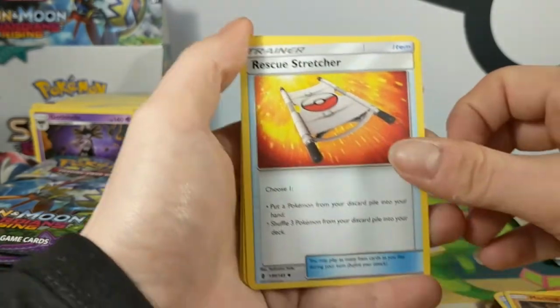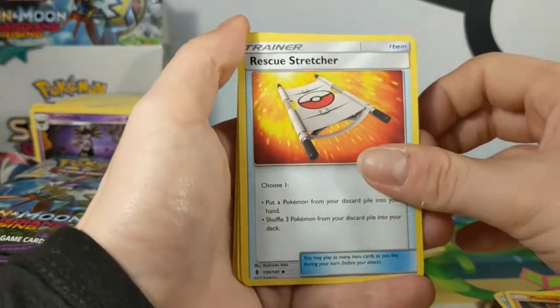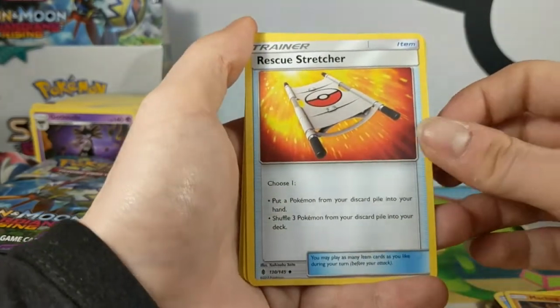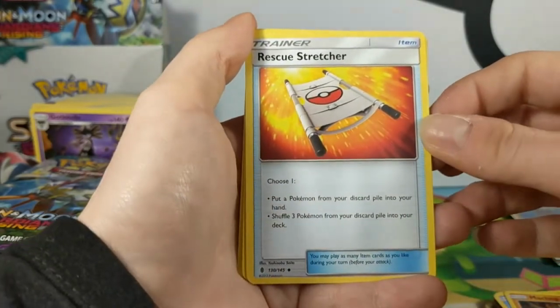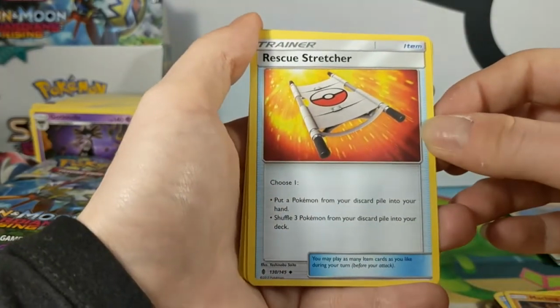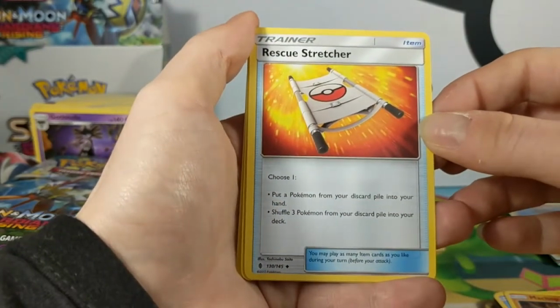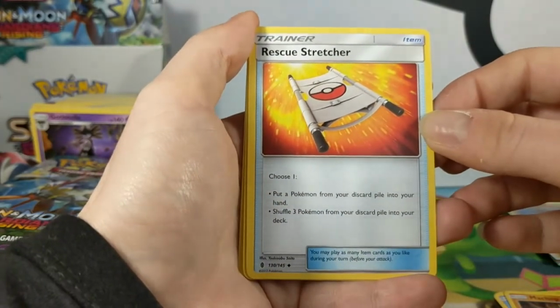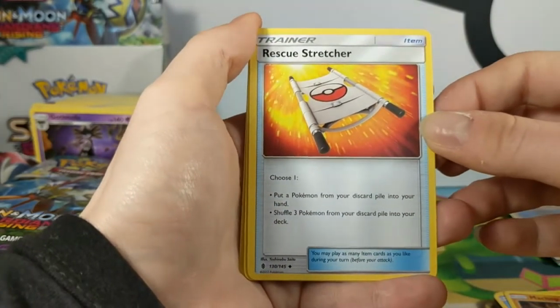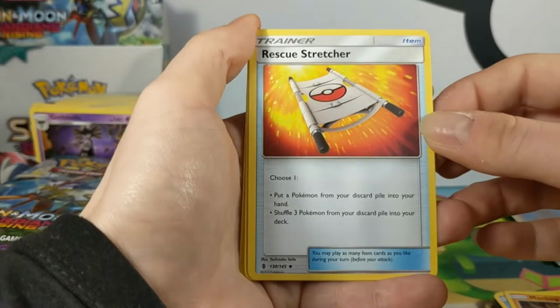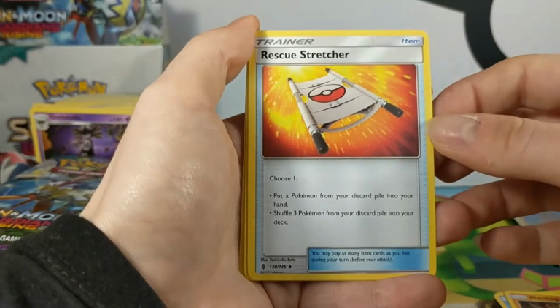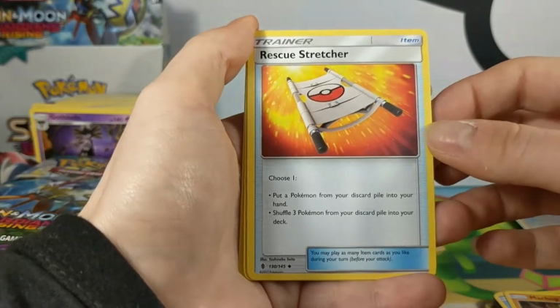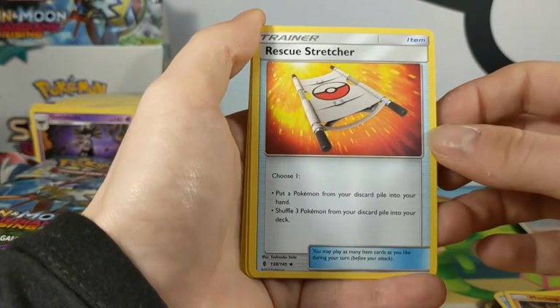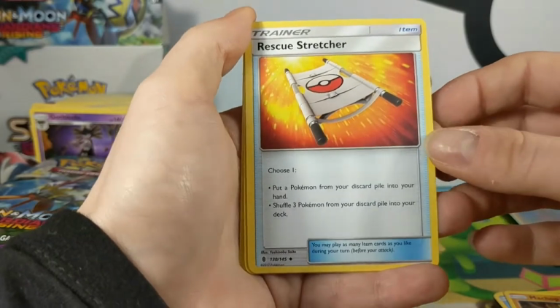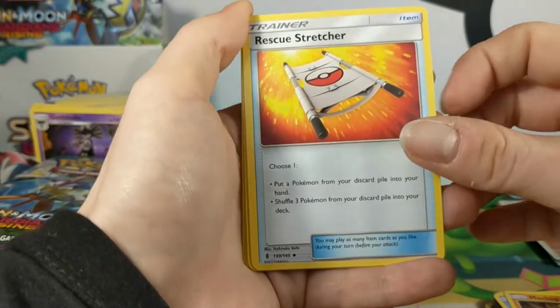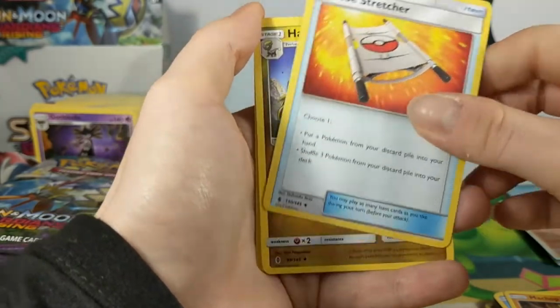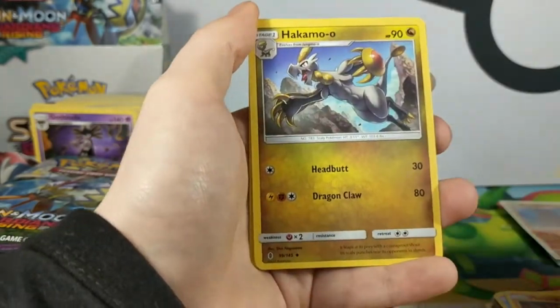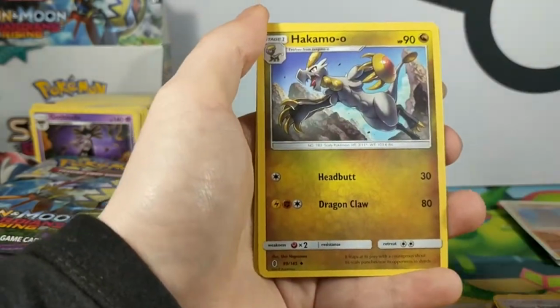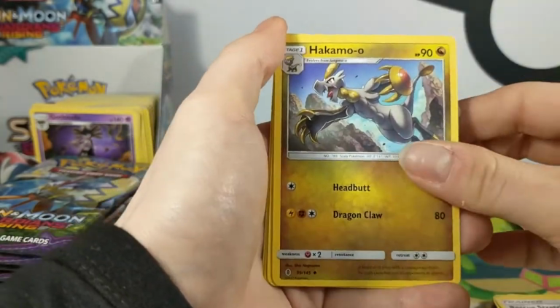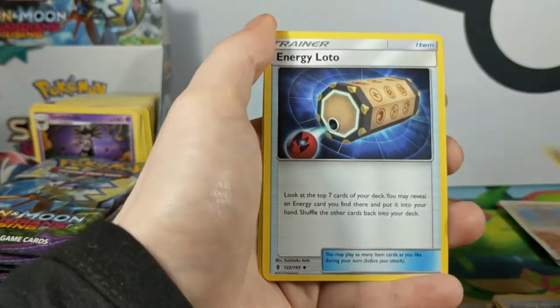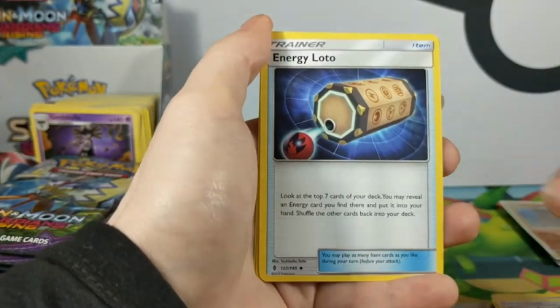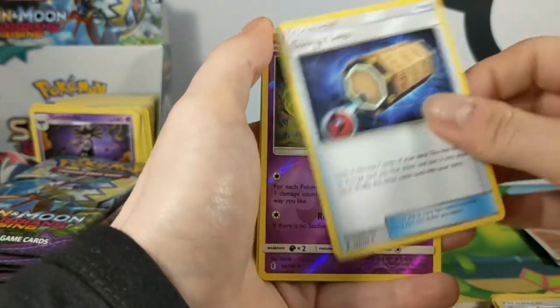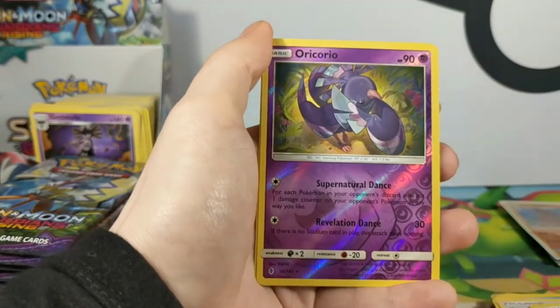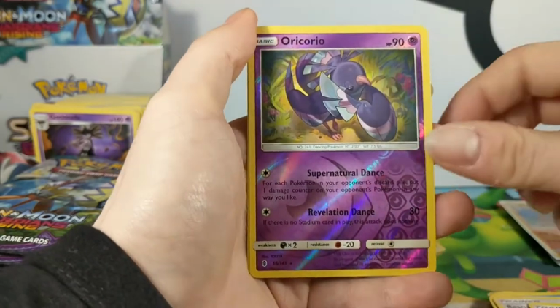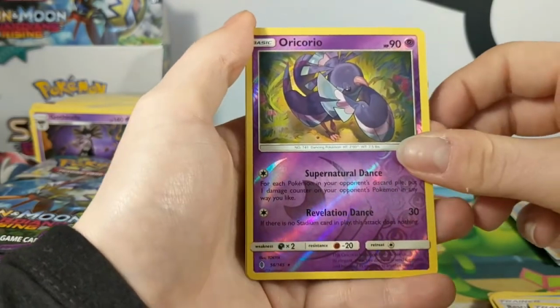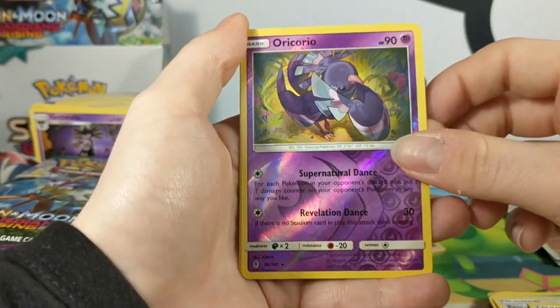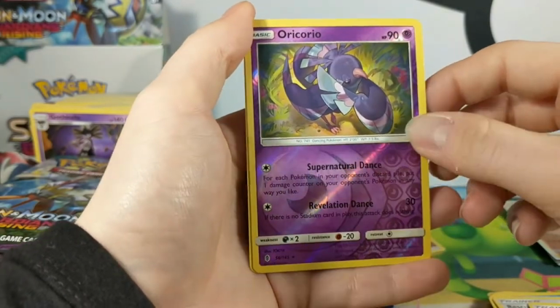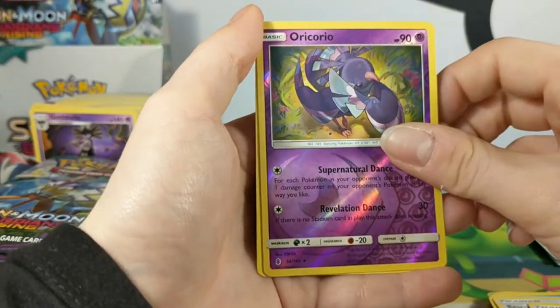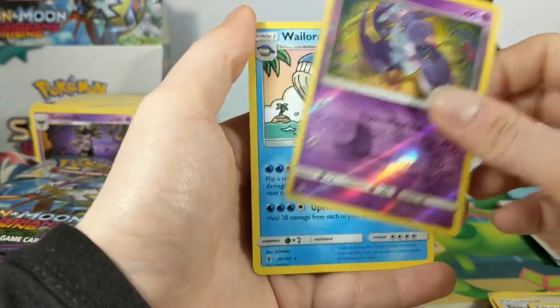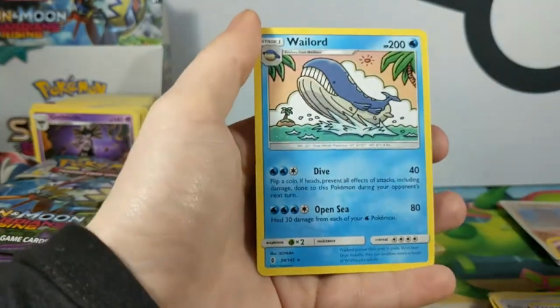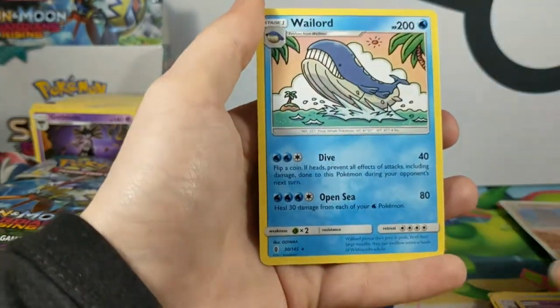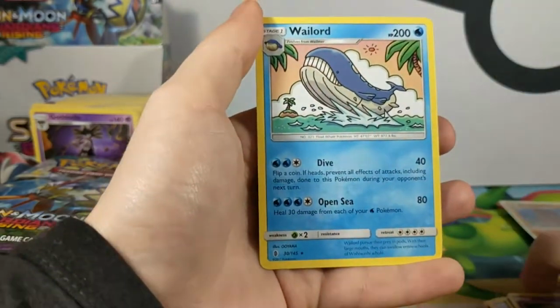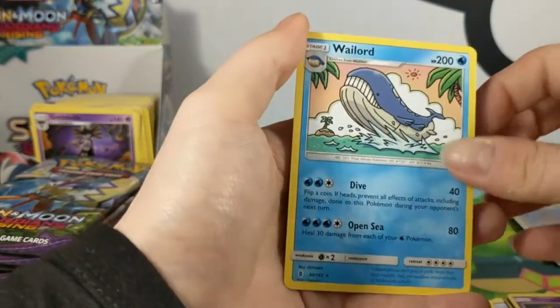Rescue Stretcher — choose one: put a Pokémon from your discard pile into your hand, or shuffle three Pokémon from your discard pile into your deck. Okay. Energy Lotto, Oral Courier — another Reverse Rare, getting all the reverse rares. And Wailord.